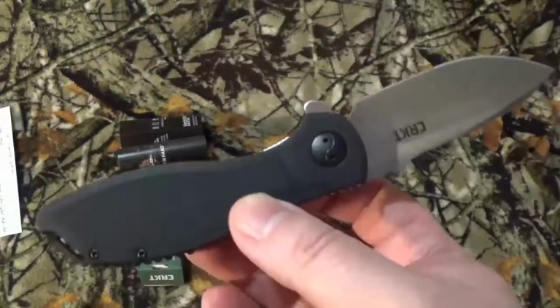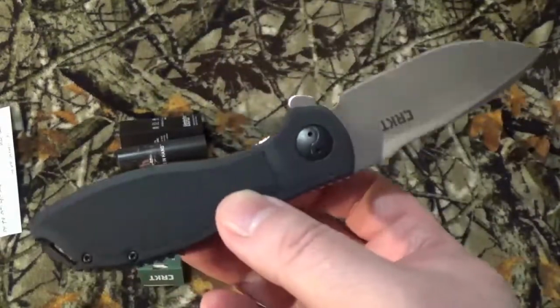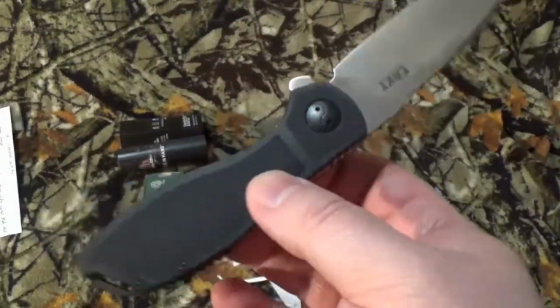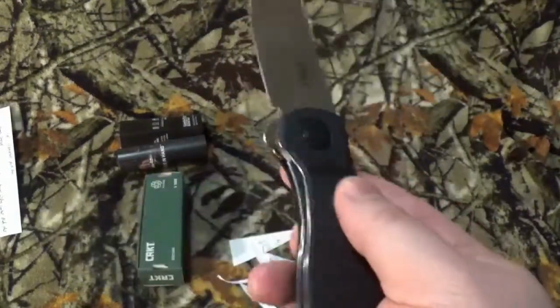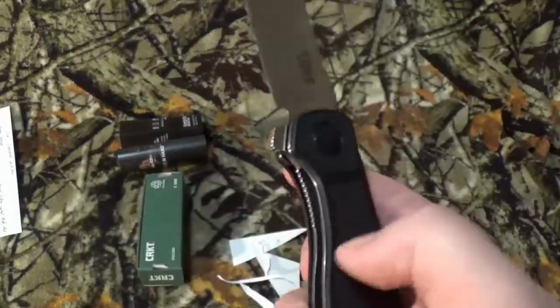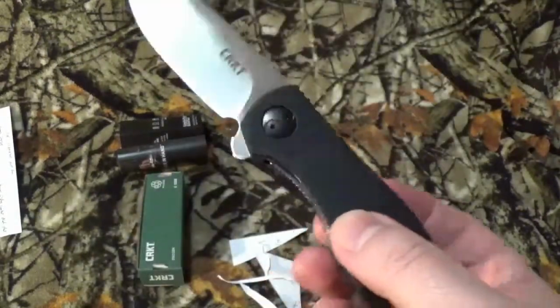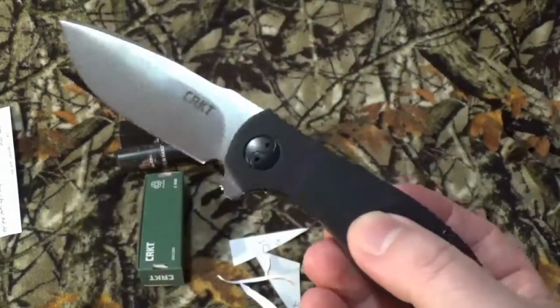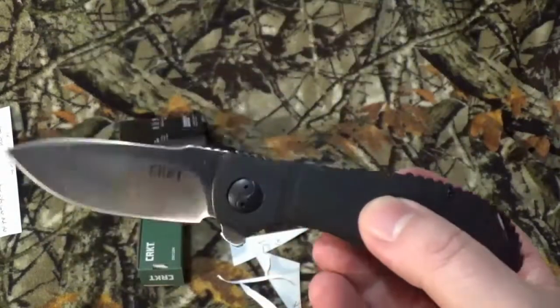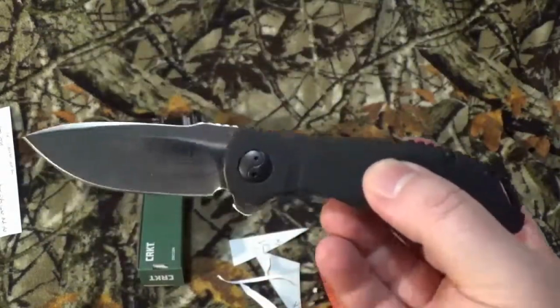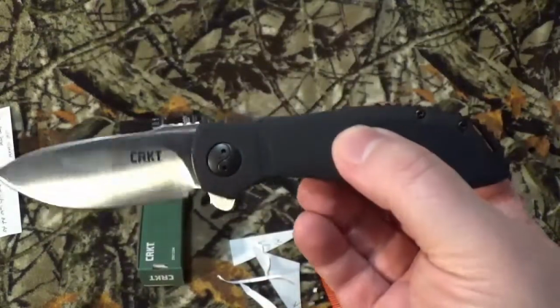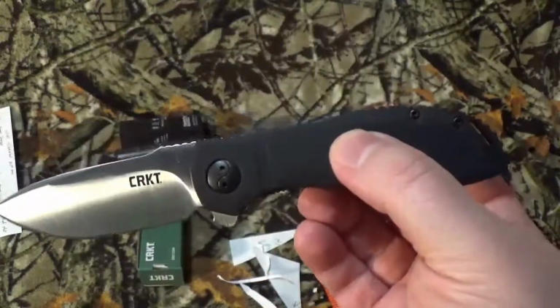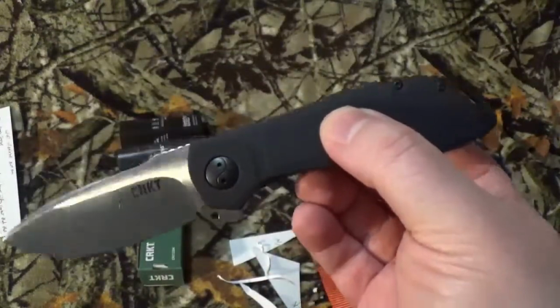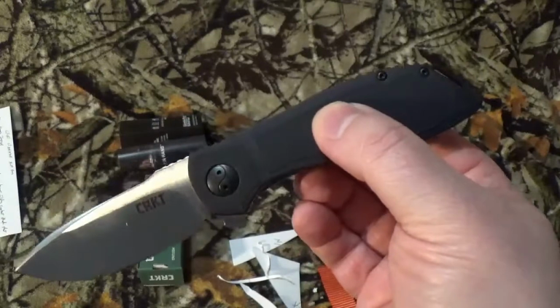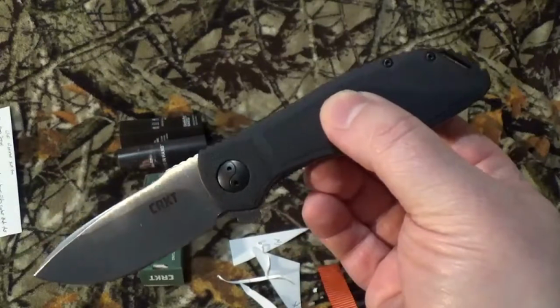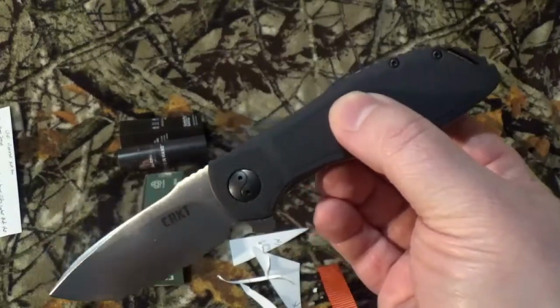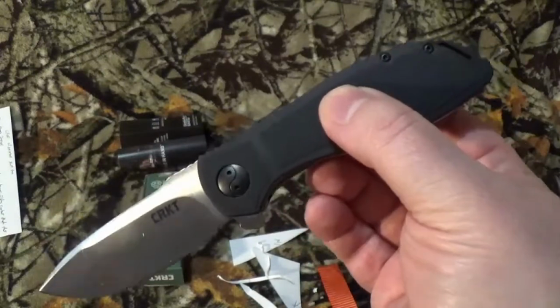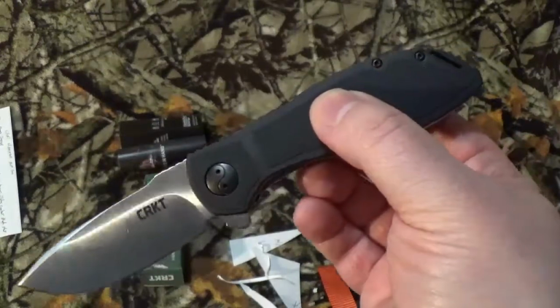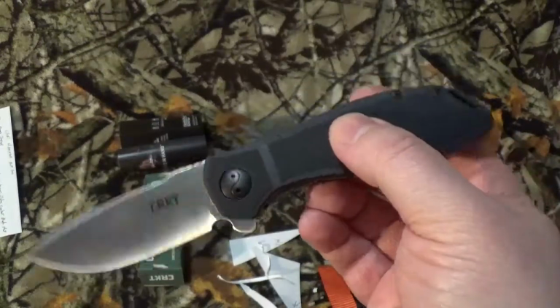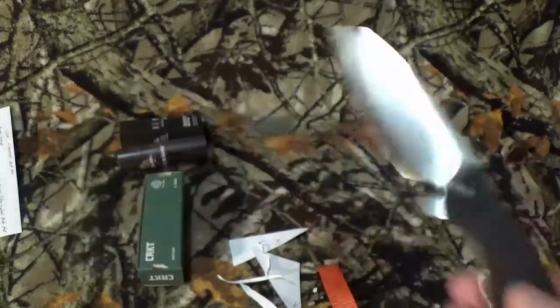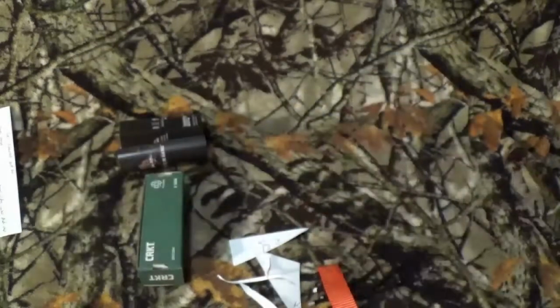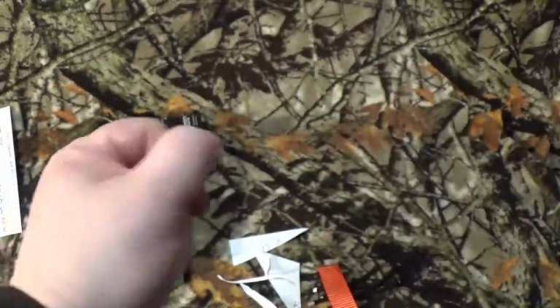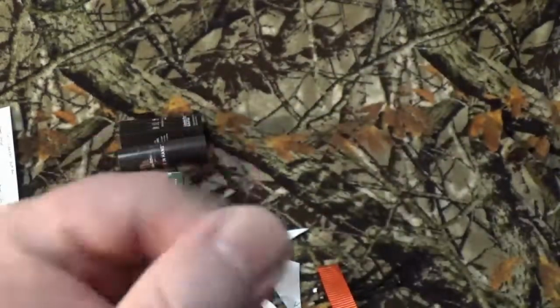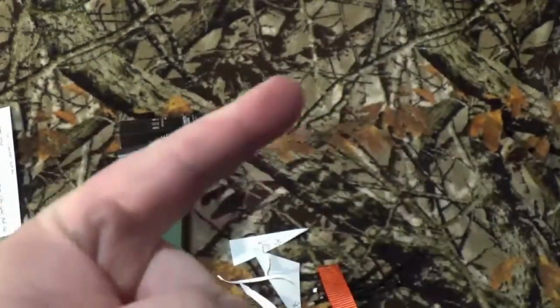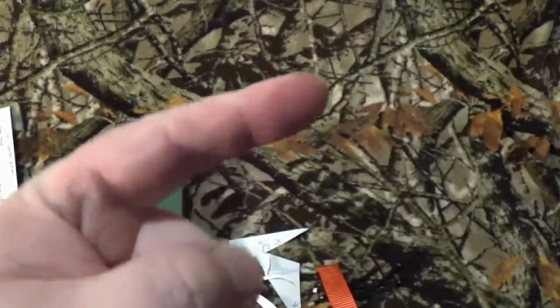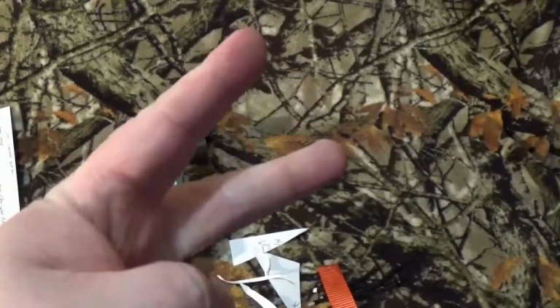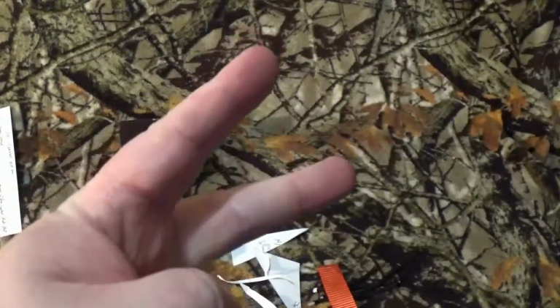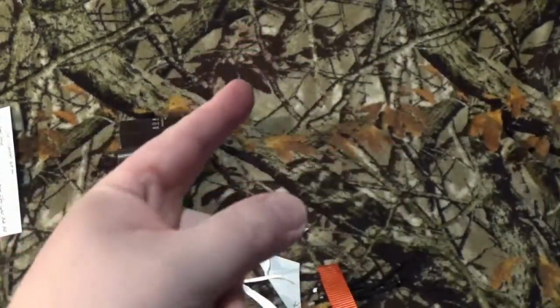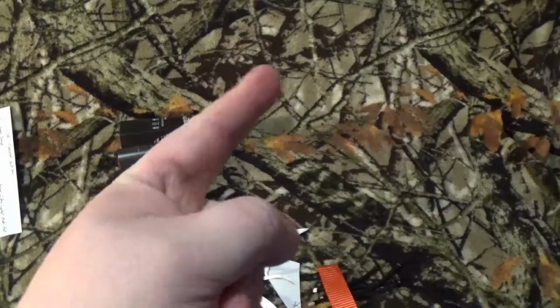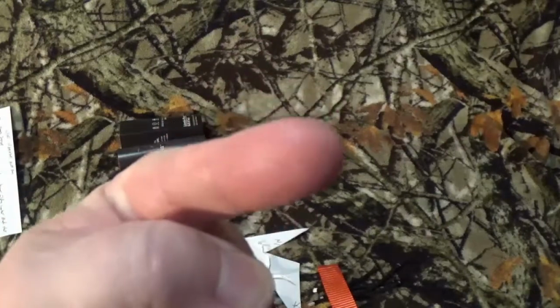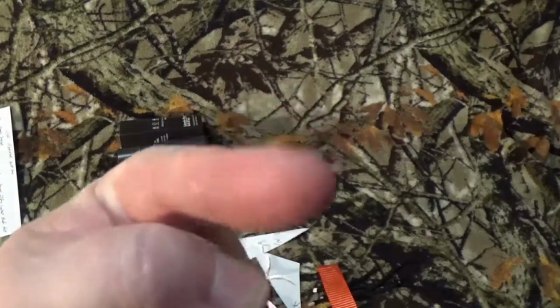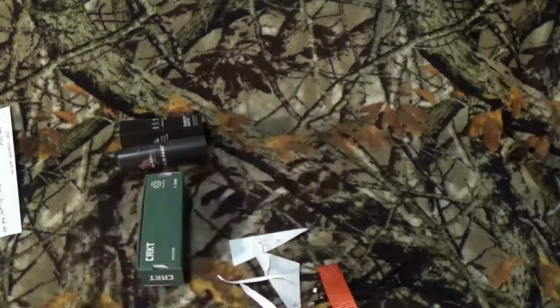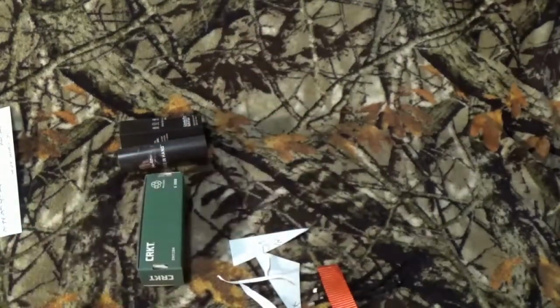There we go, guys — my quick tabletop look at the CRKT Prowess. Thank you so much for watching this video. I hope all of you are having a great day, a safe day, and I will see you in our next video.